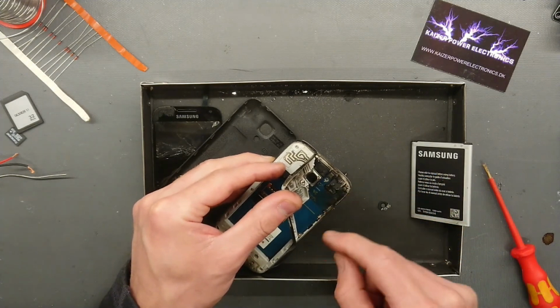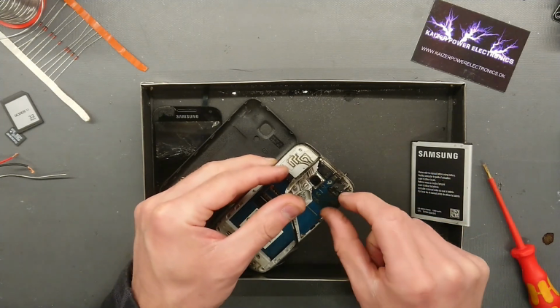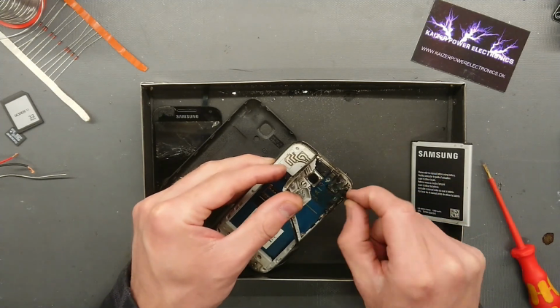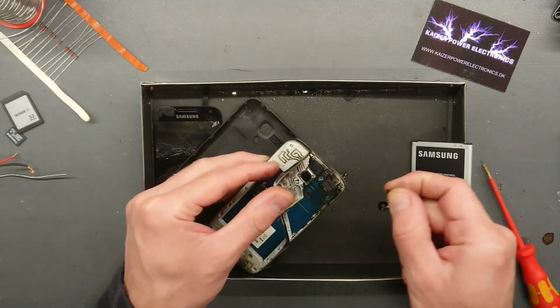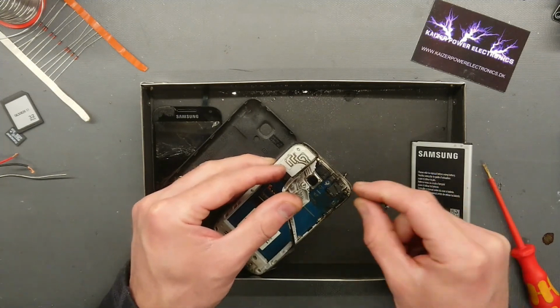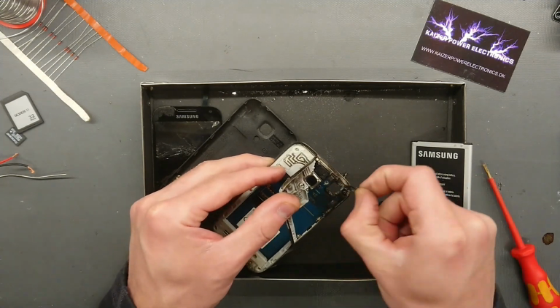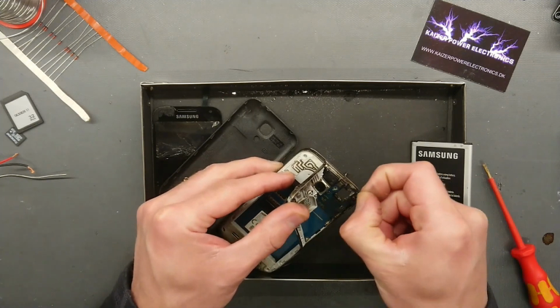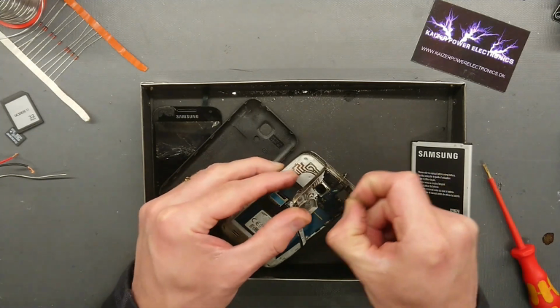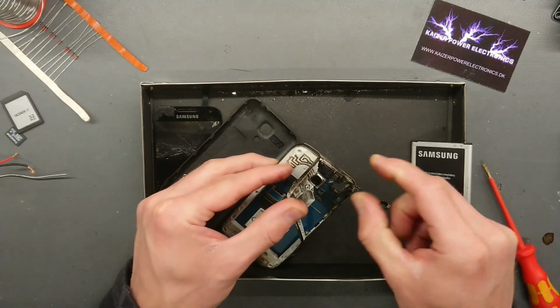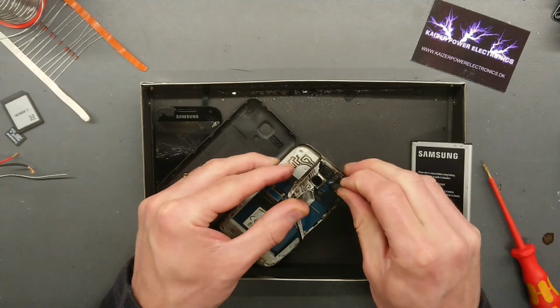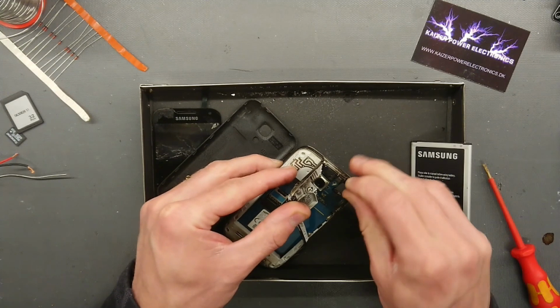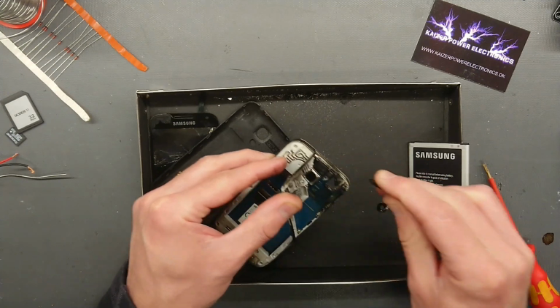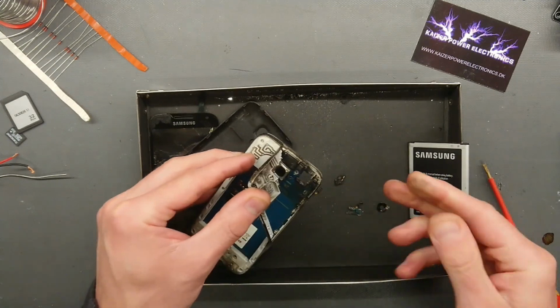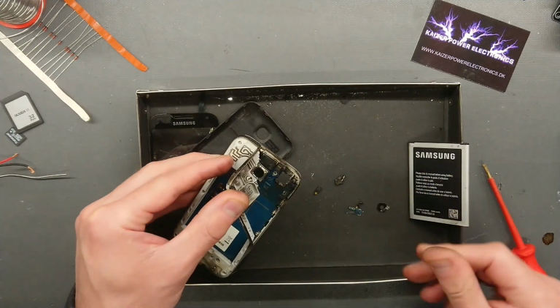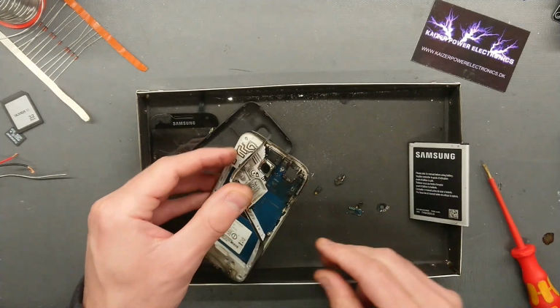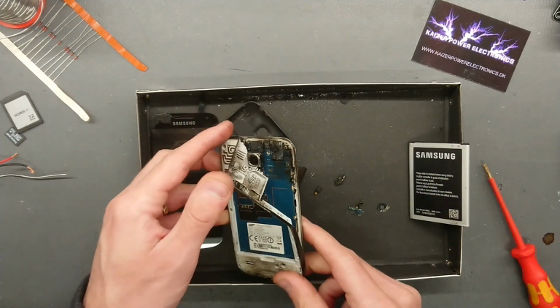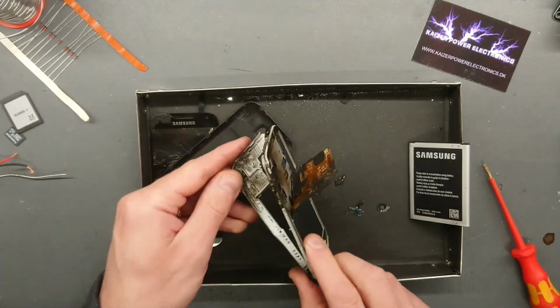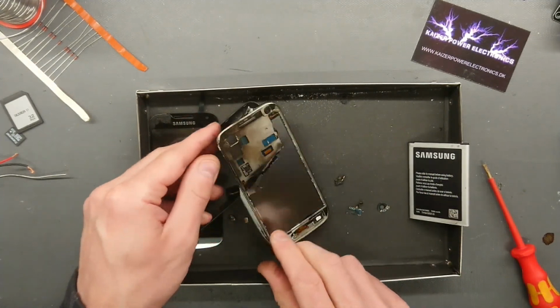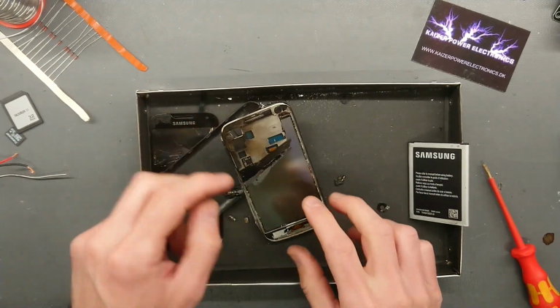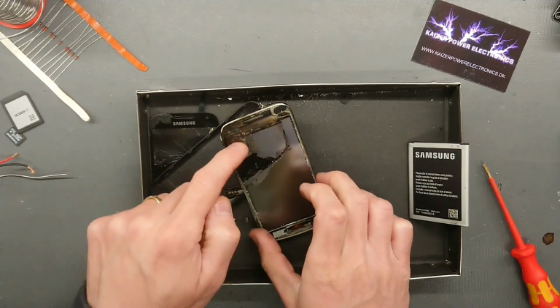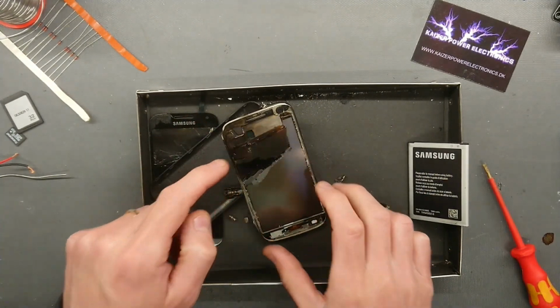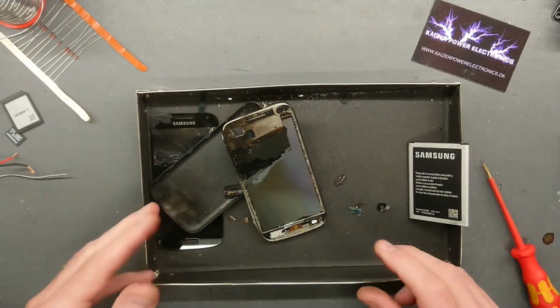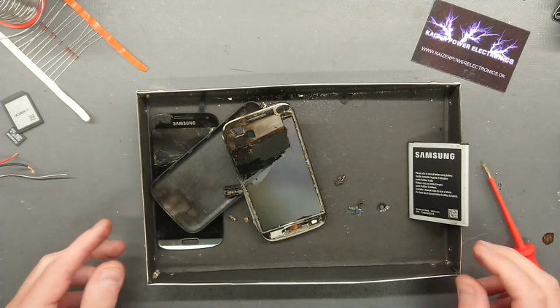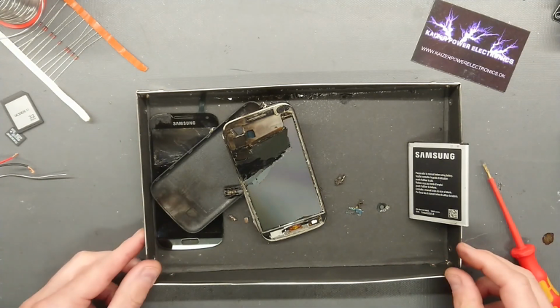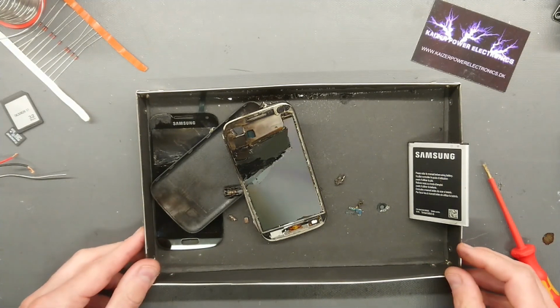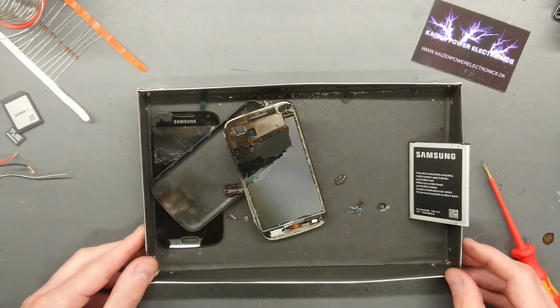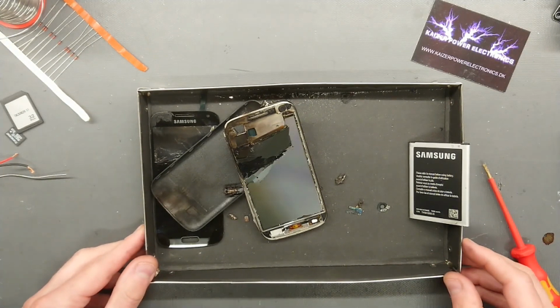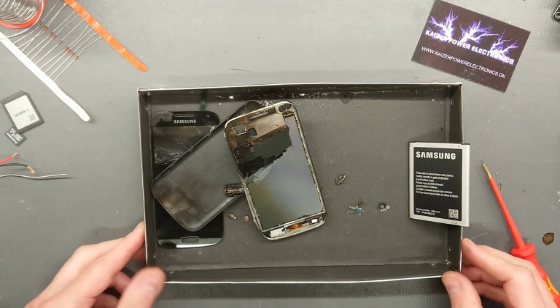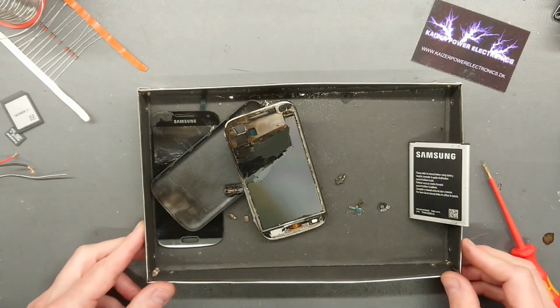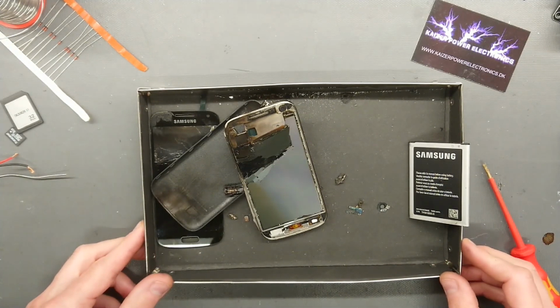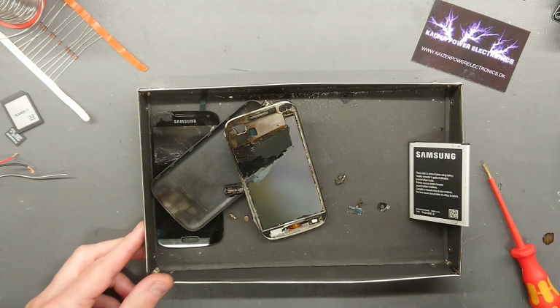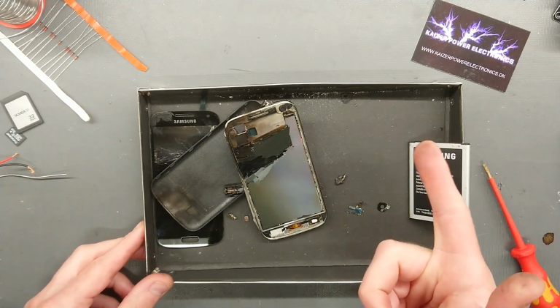Small bits and pieces, but overall that kind of got disintegrated. So I hope you enjoyed watching this video, and until next time, see you.